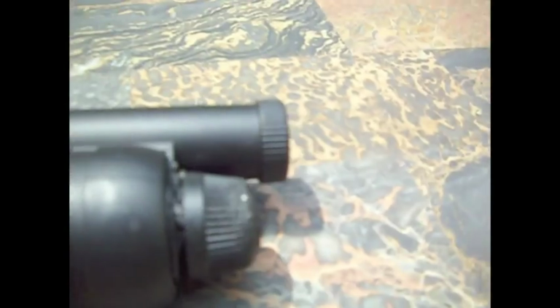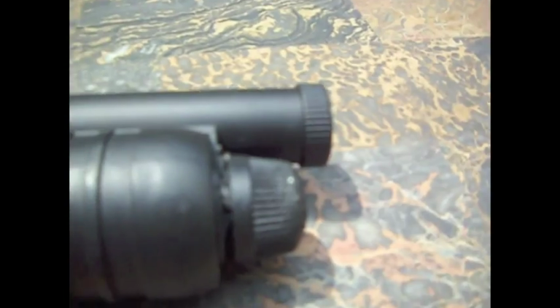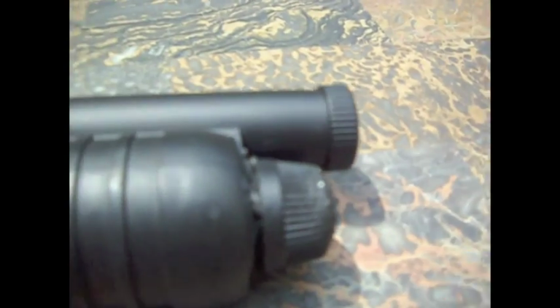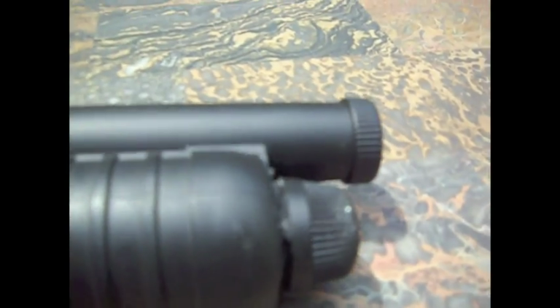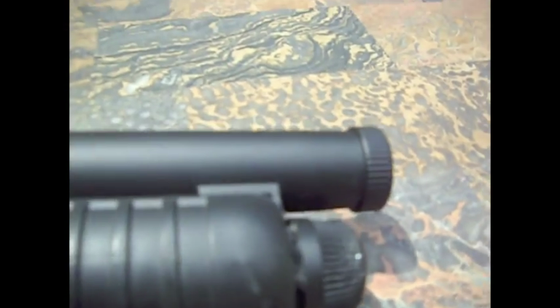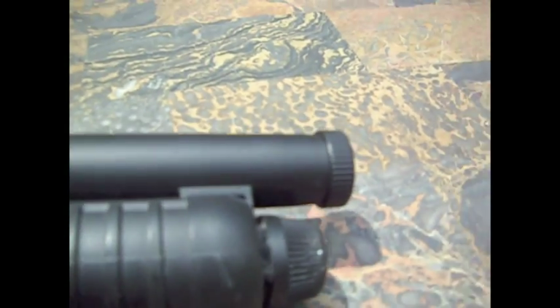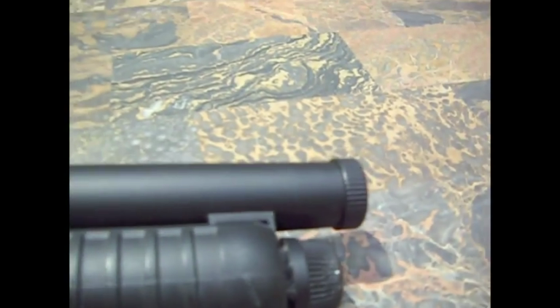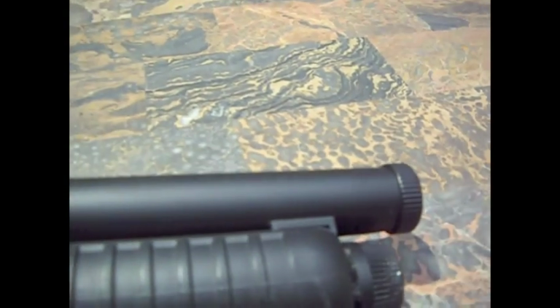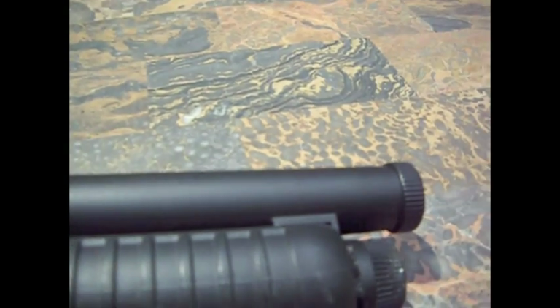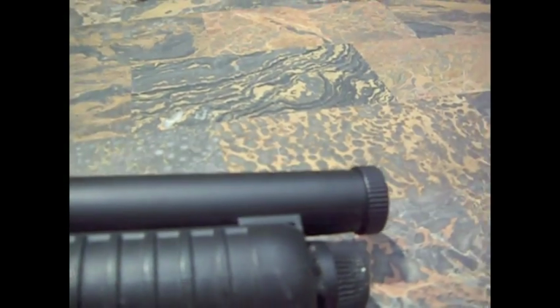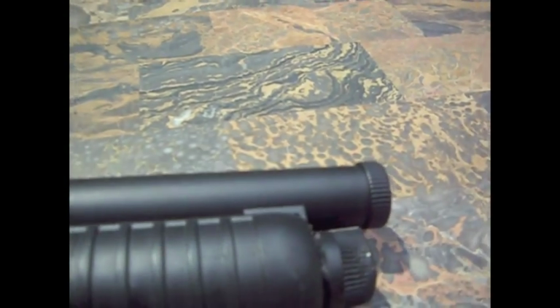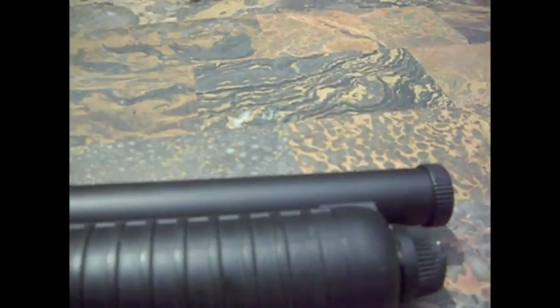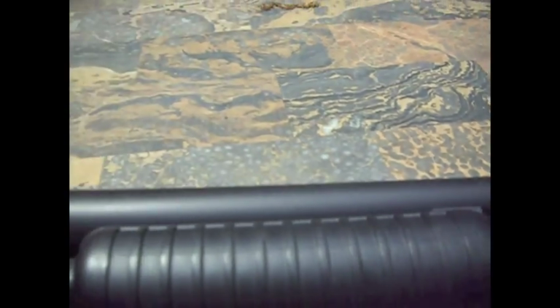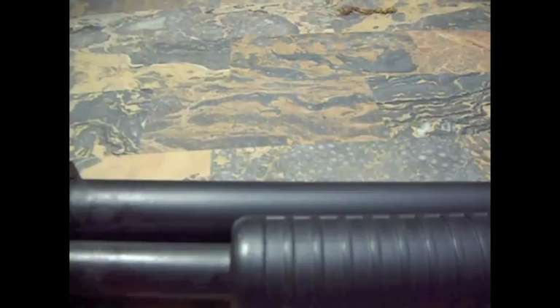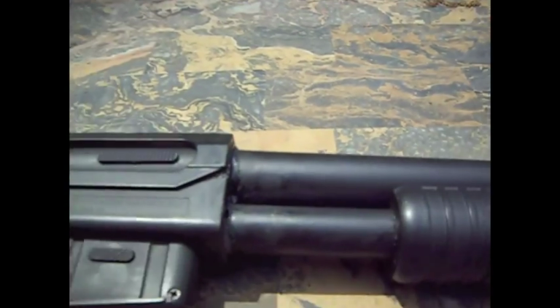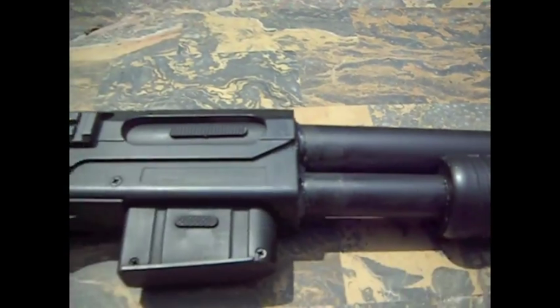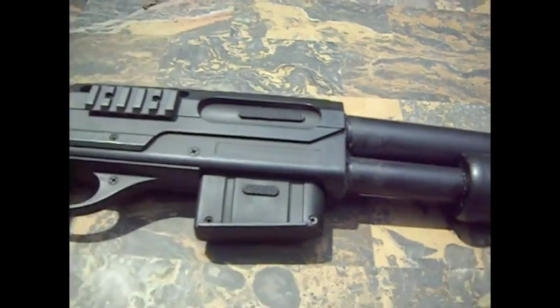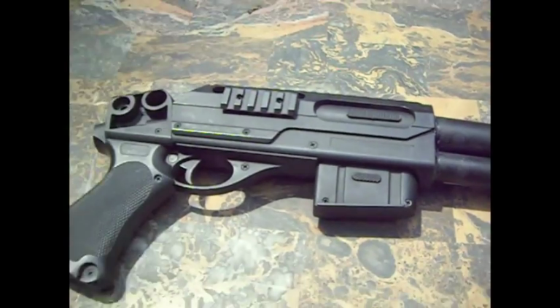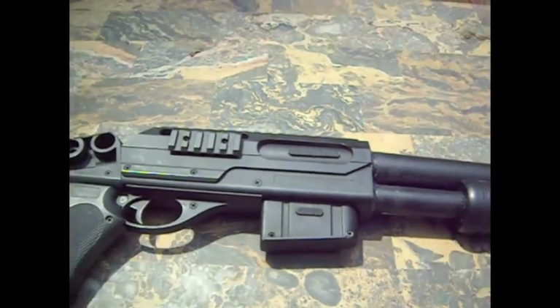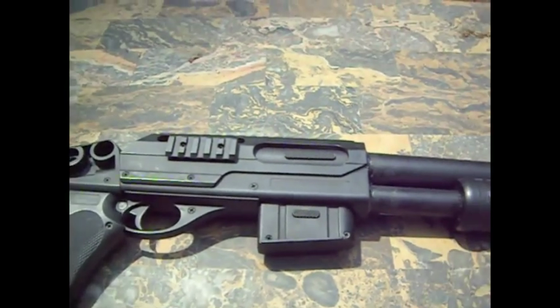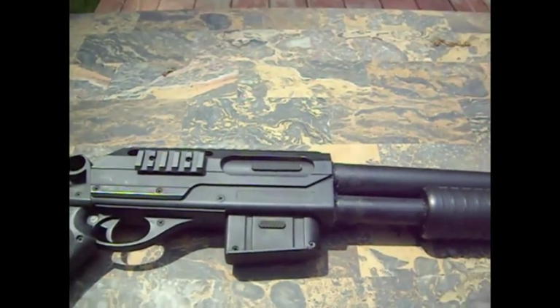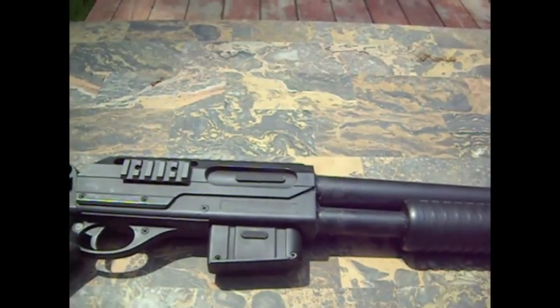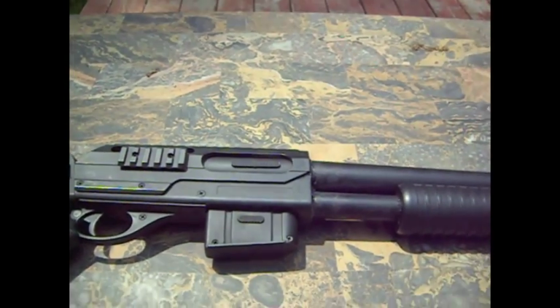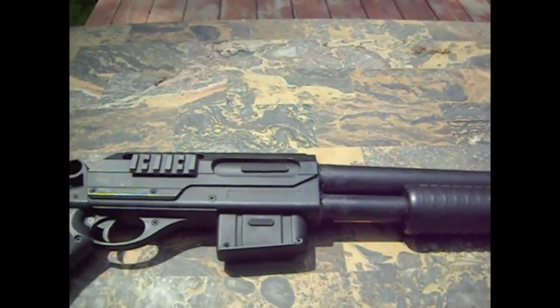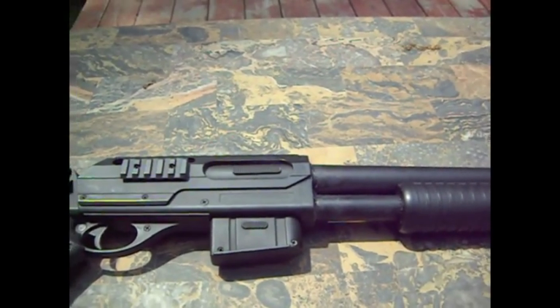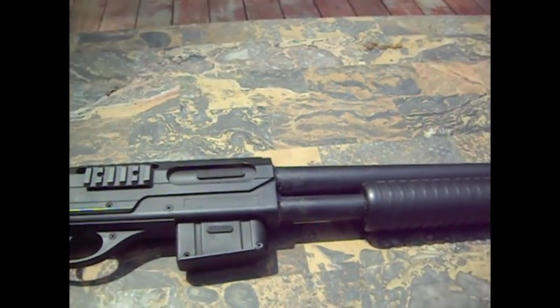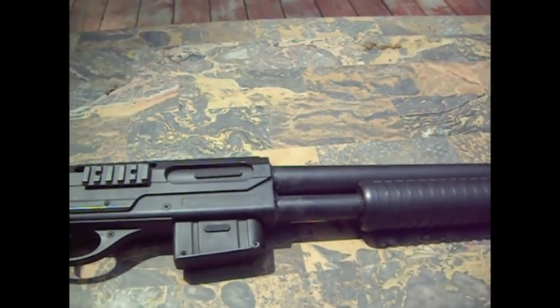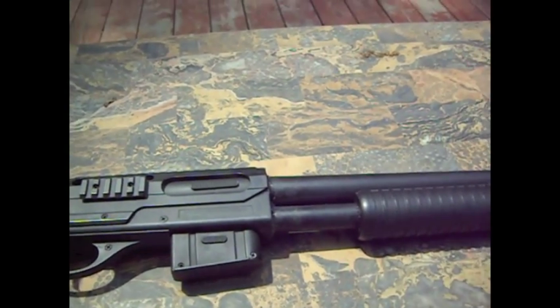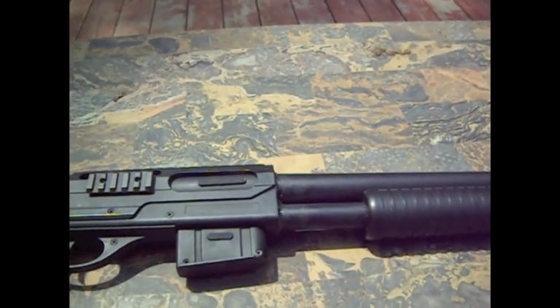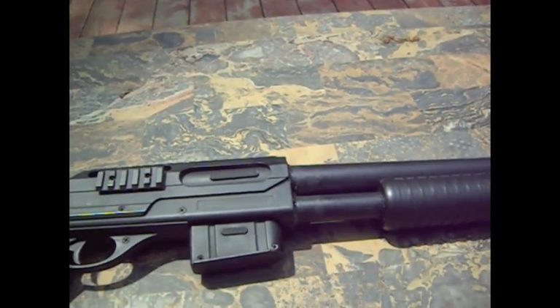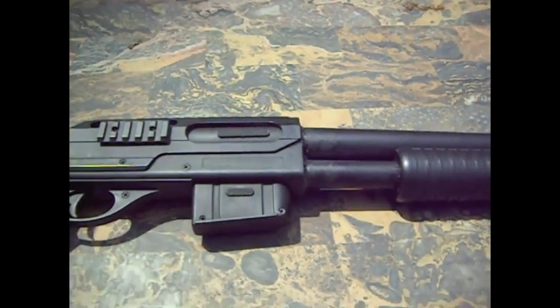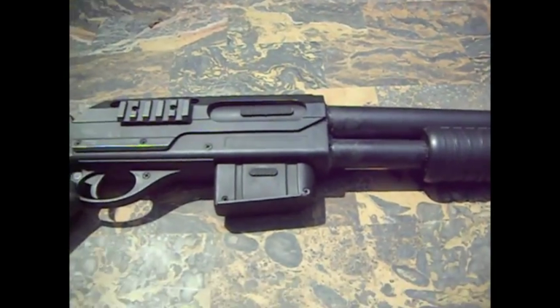Even the tip, which is painted black, is metal. Incidentally, I painted this entire gun black when I bought it. It was originally a desert camouflage color.